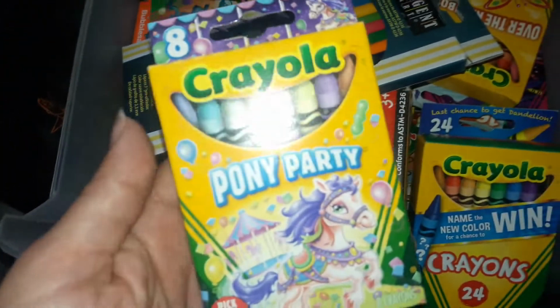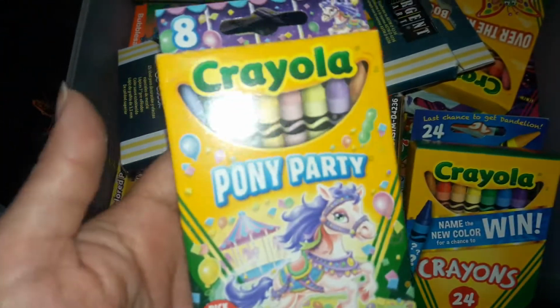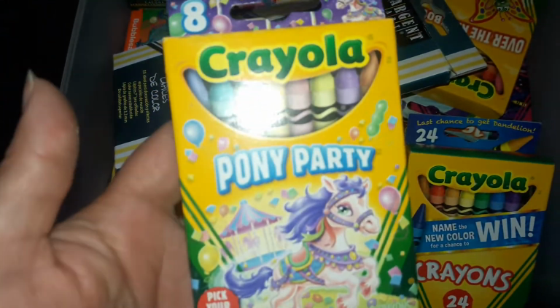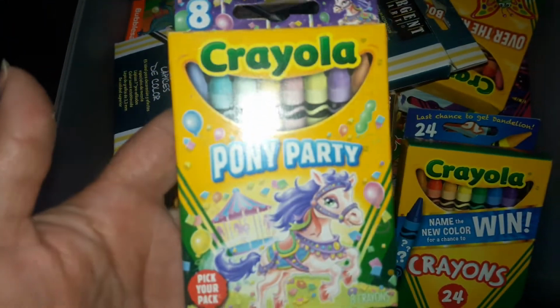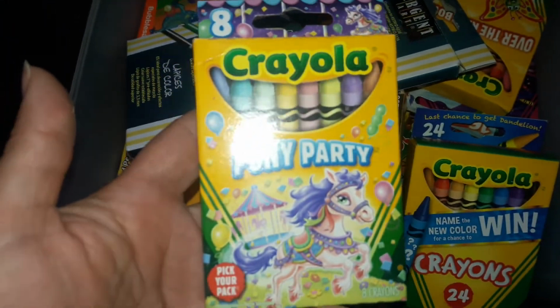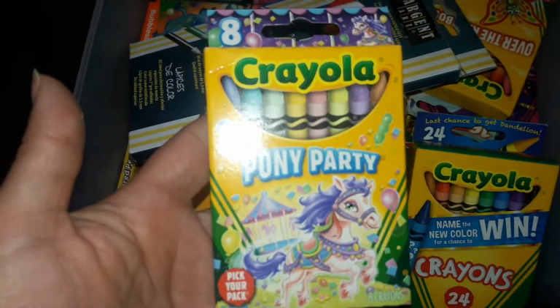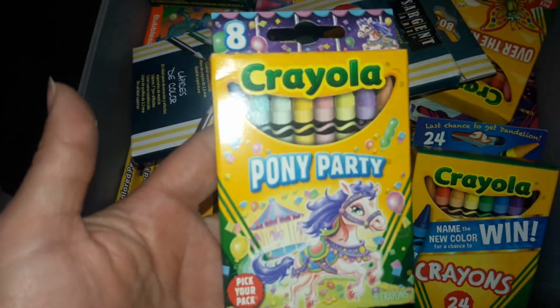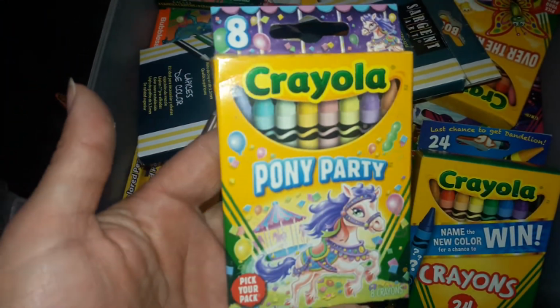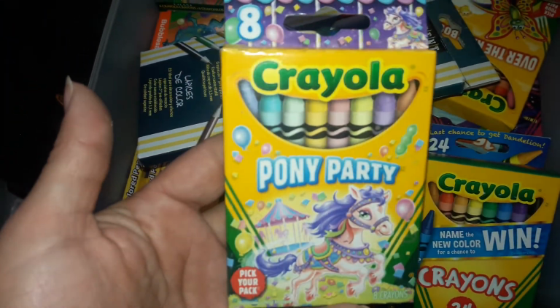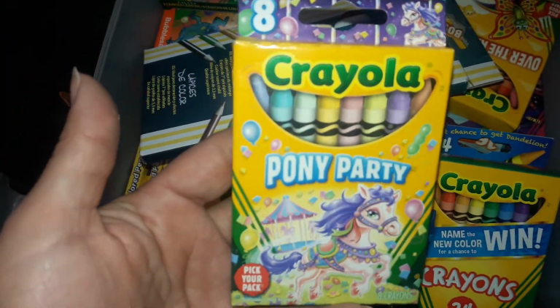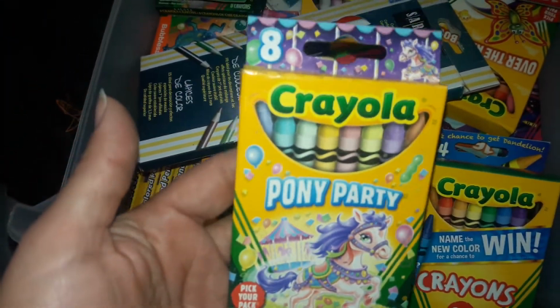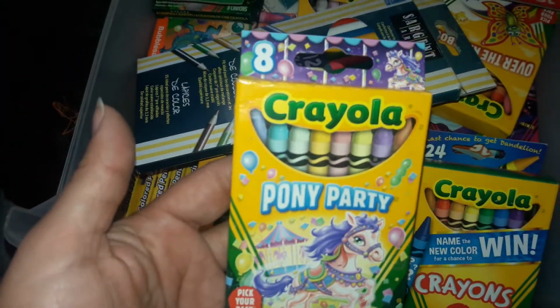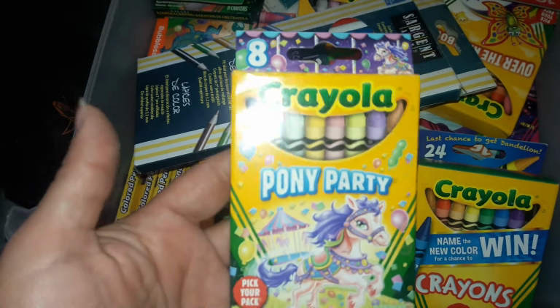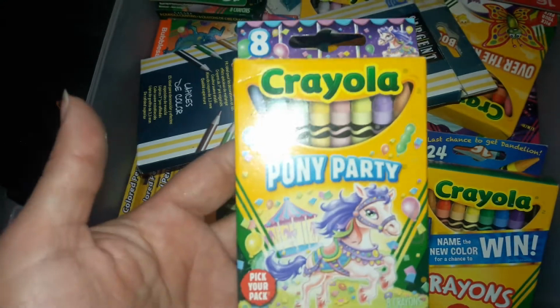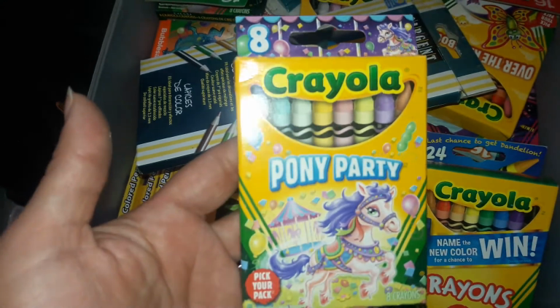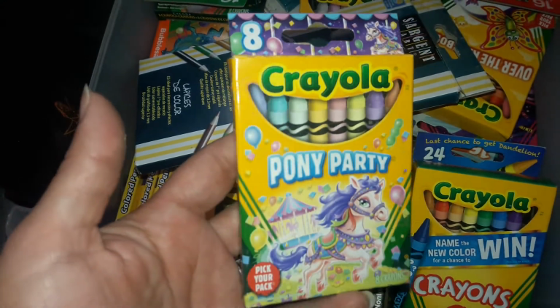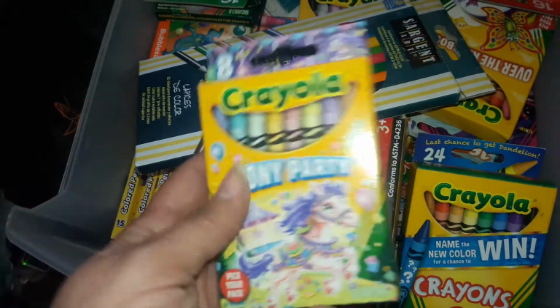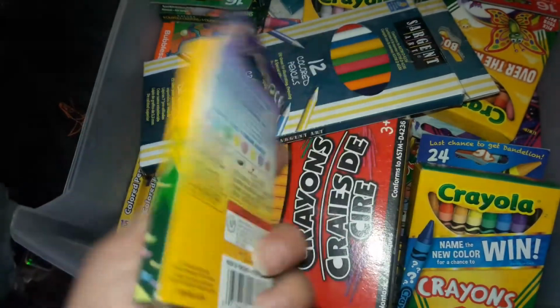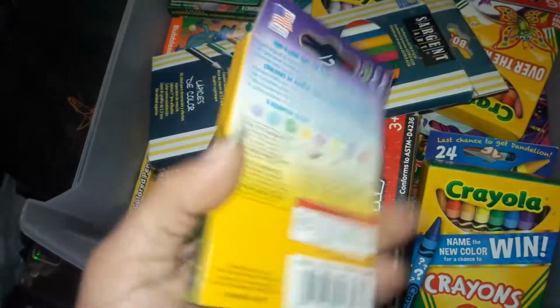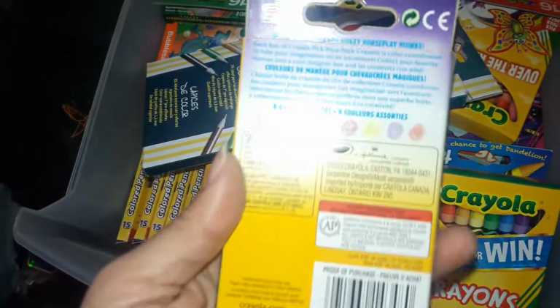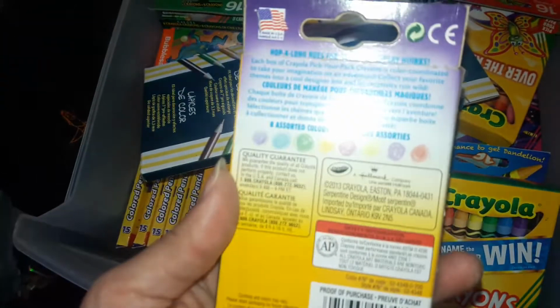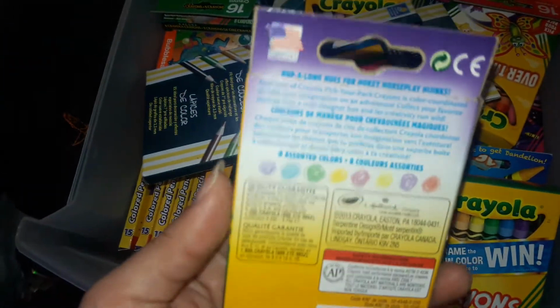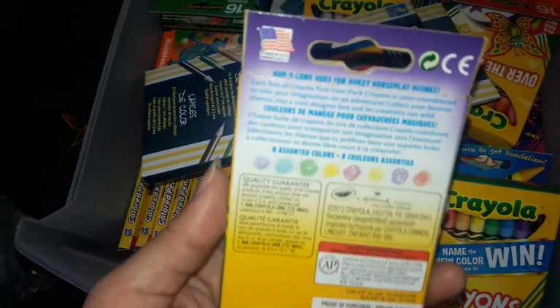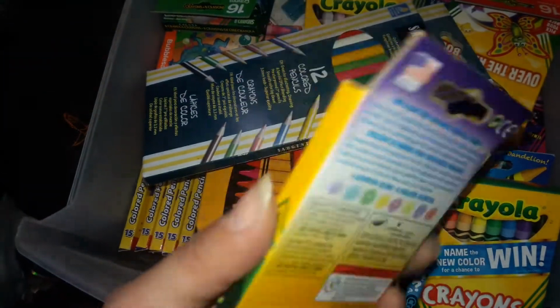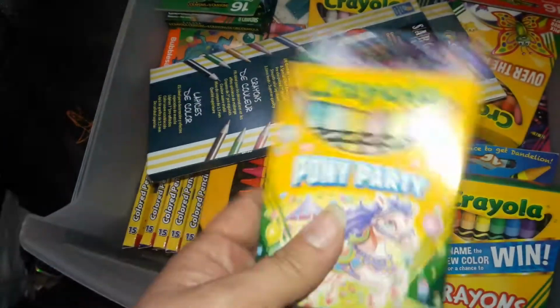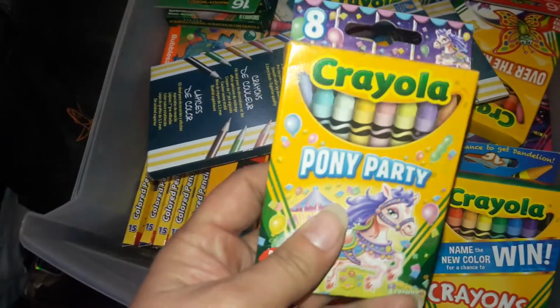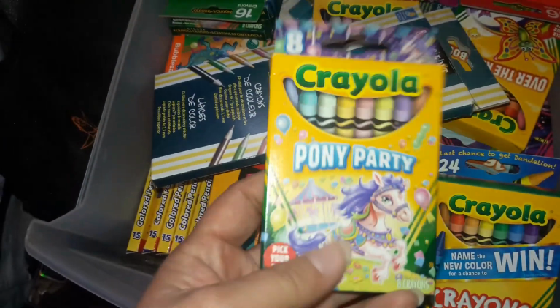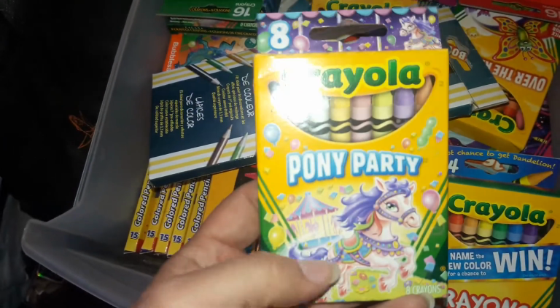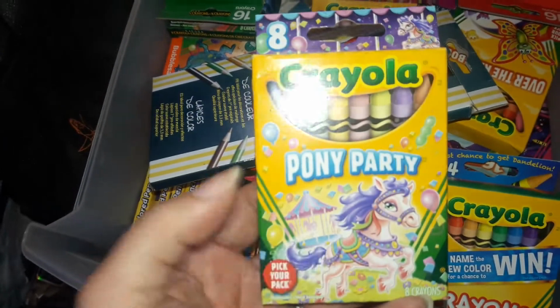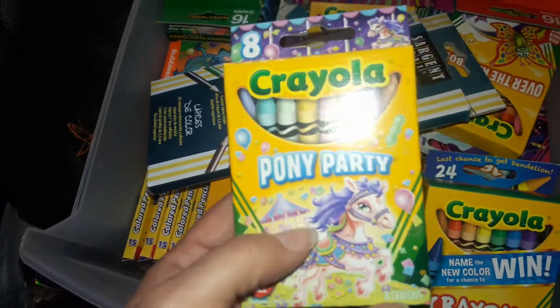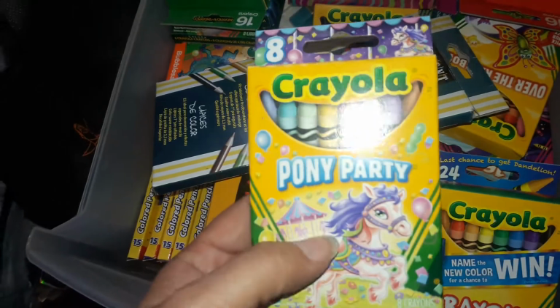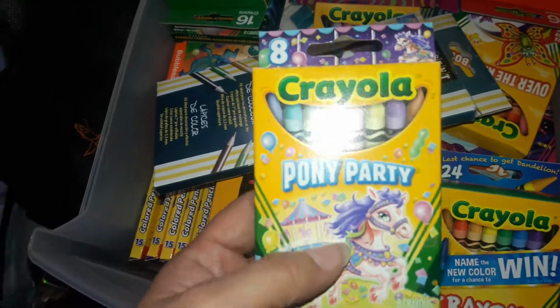This one is called Pony Party. It's got eight crayons in it. I actually got this from Target.